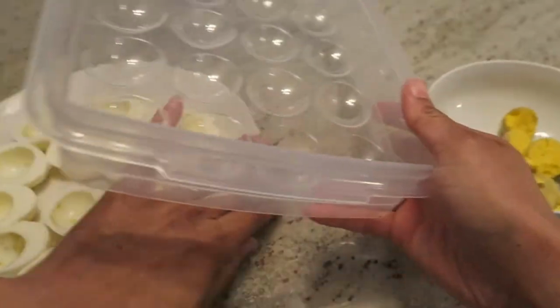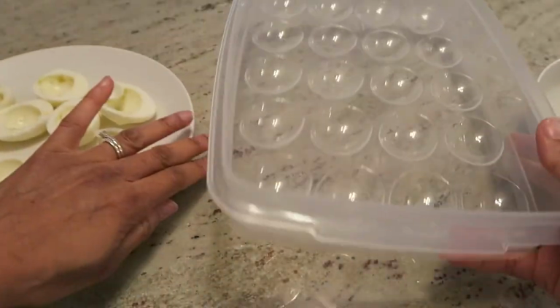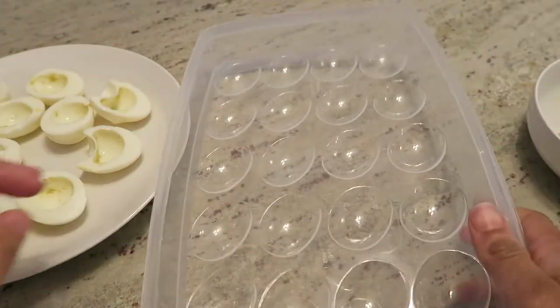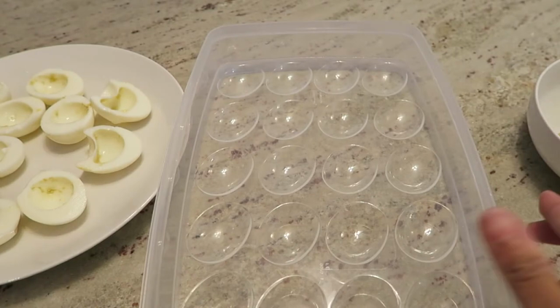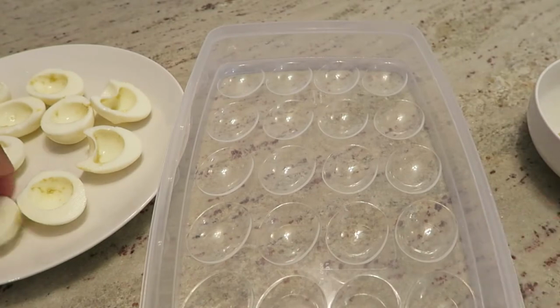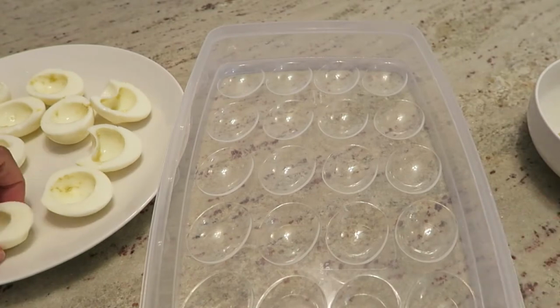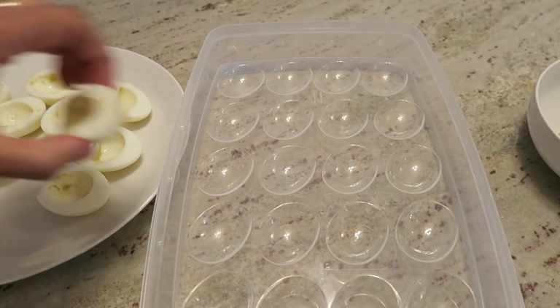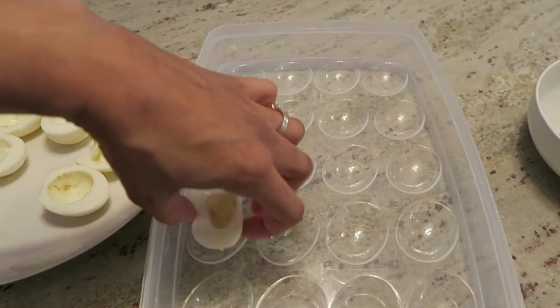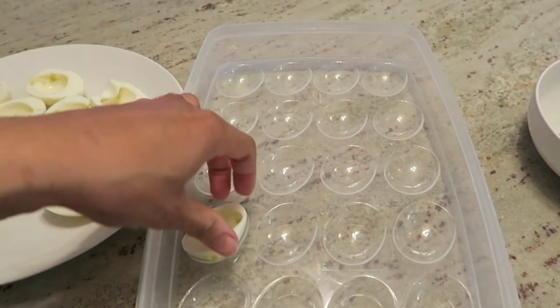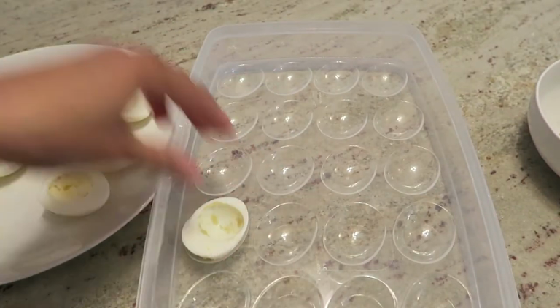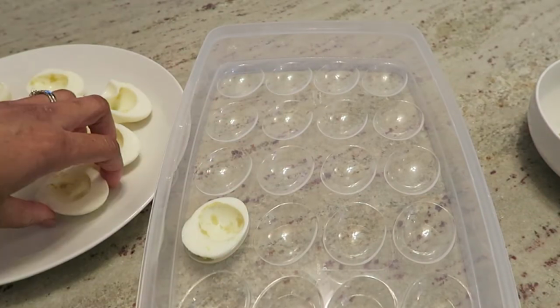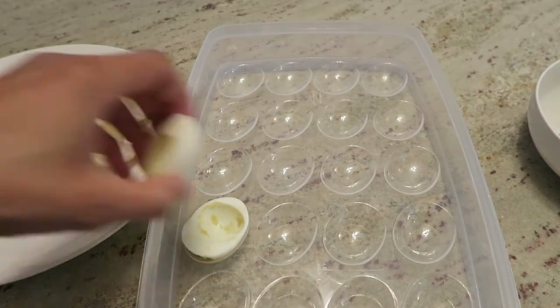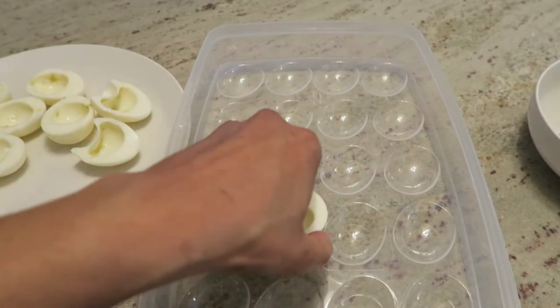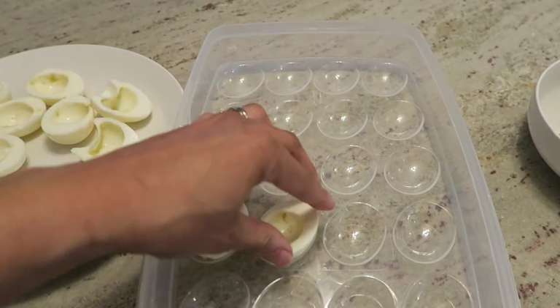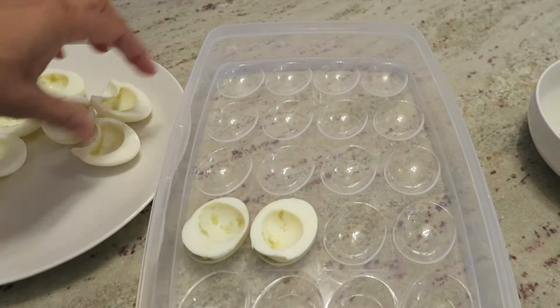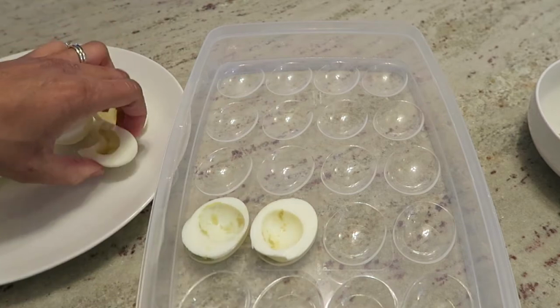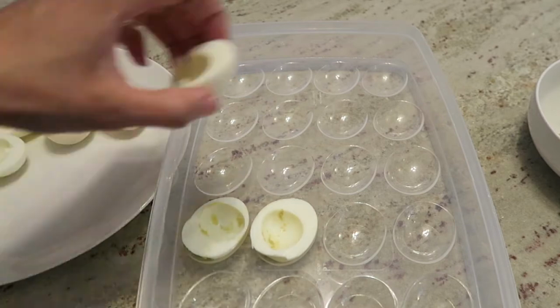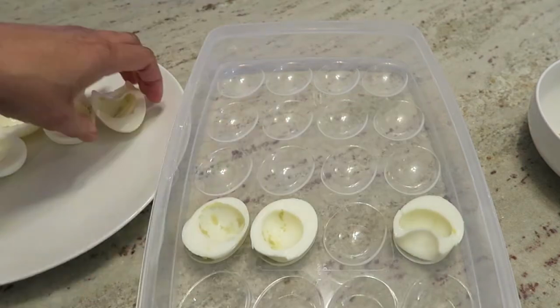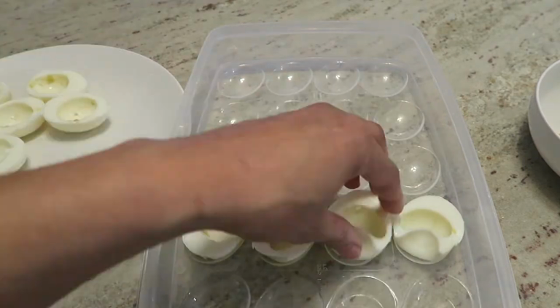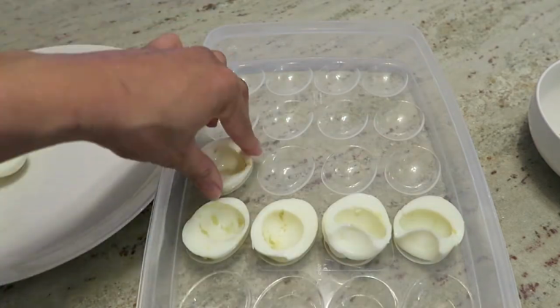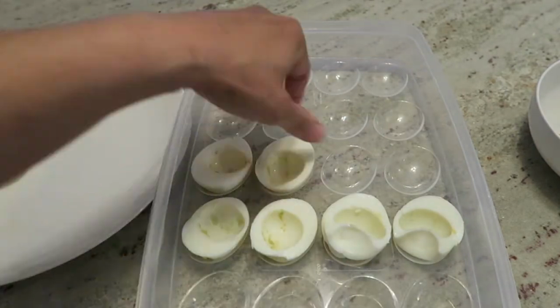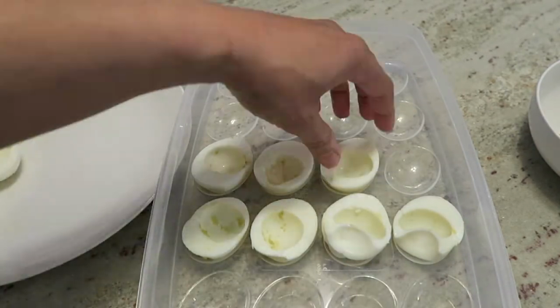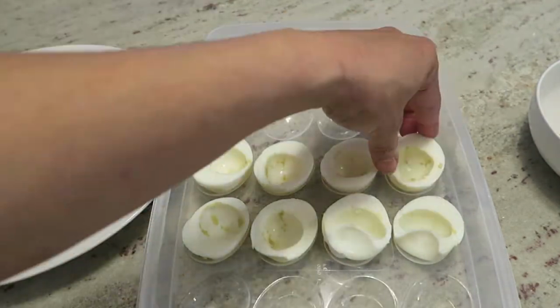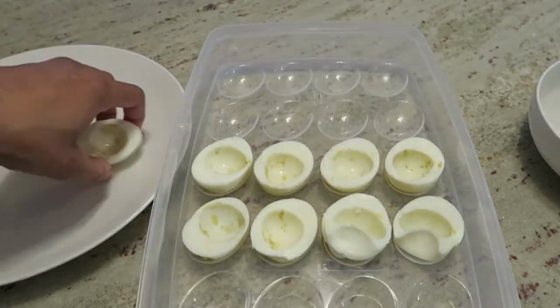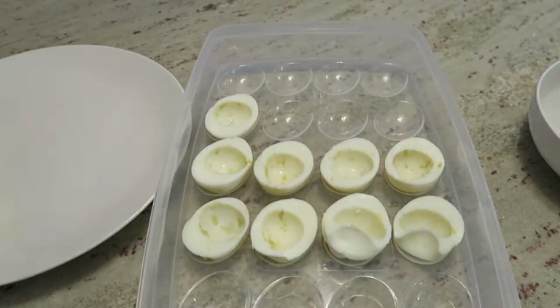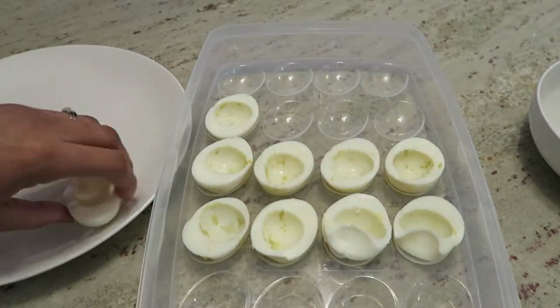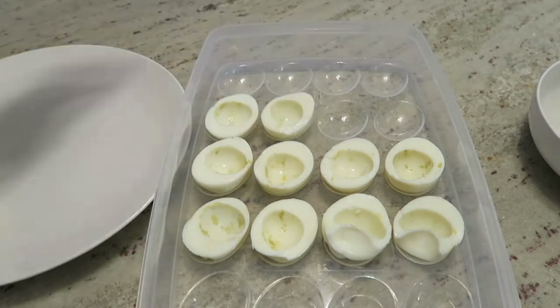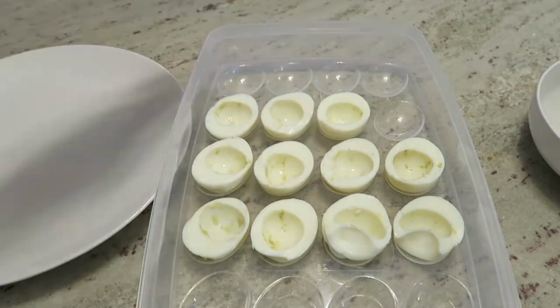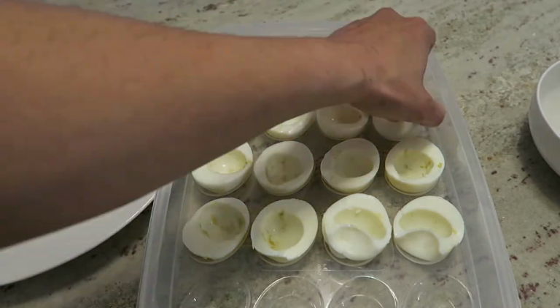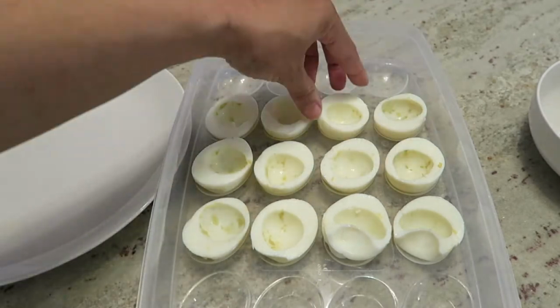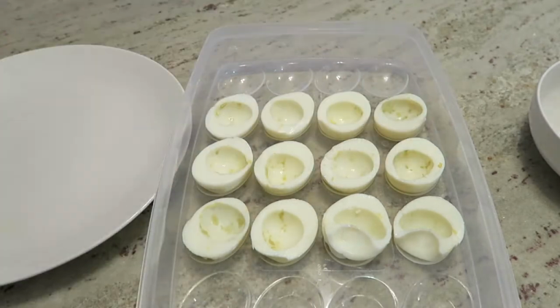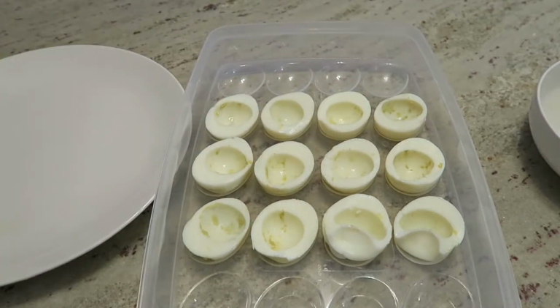You don't have to use this kind of container, but I do have one and it's much easier. I put all the egg halves into the little slots and then I'm going to proceed with the yolk mixture.